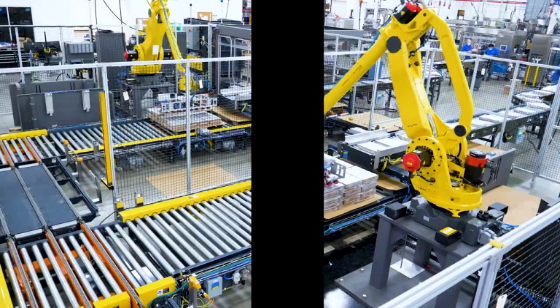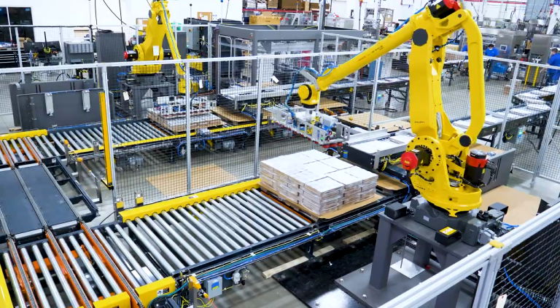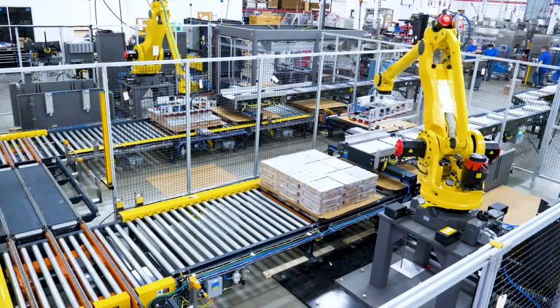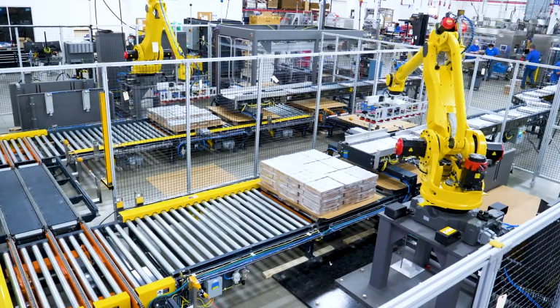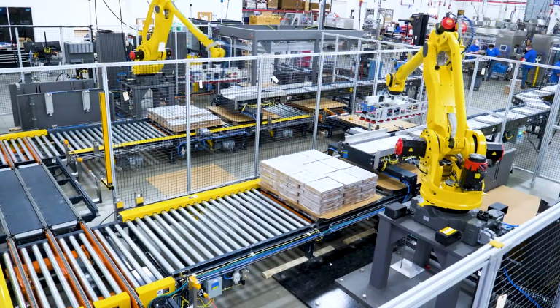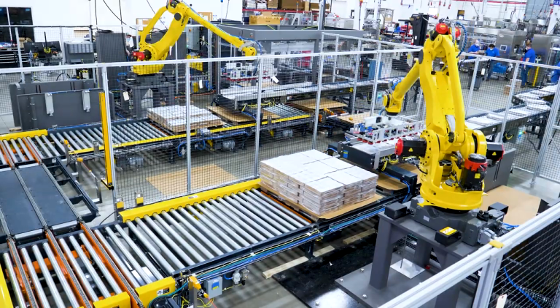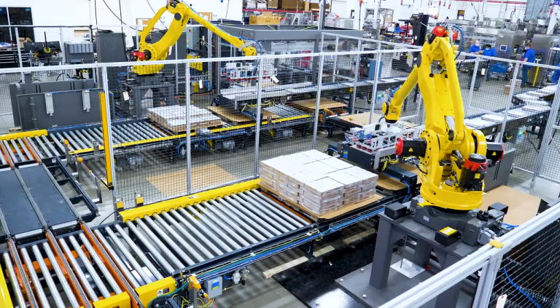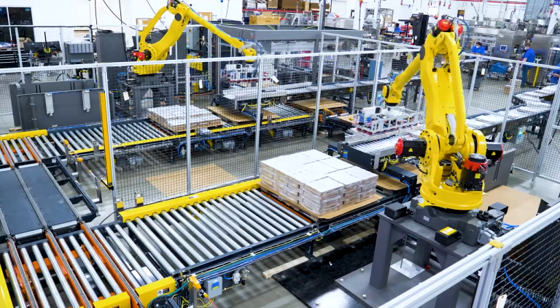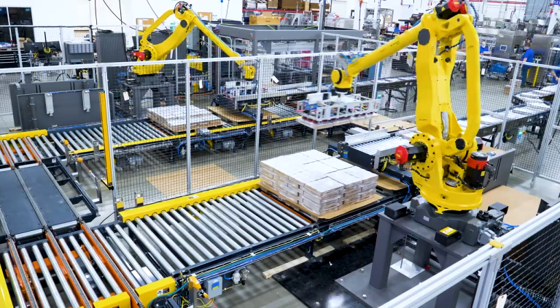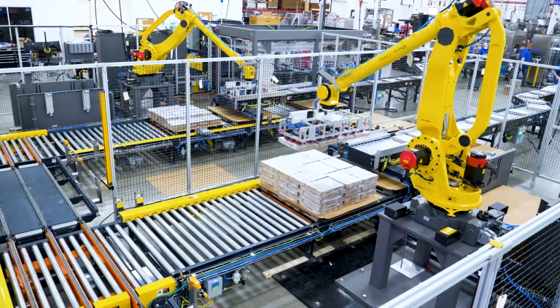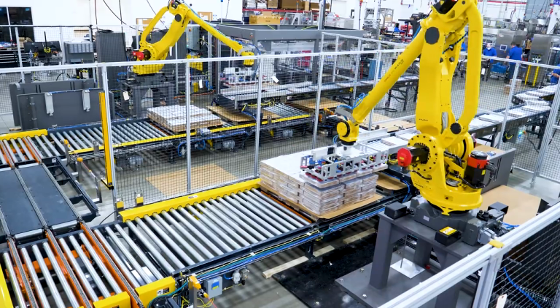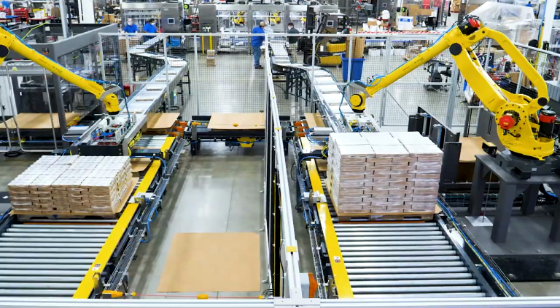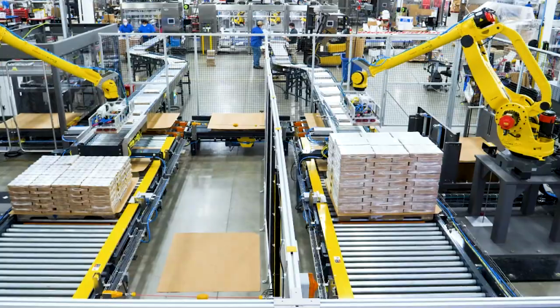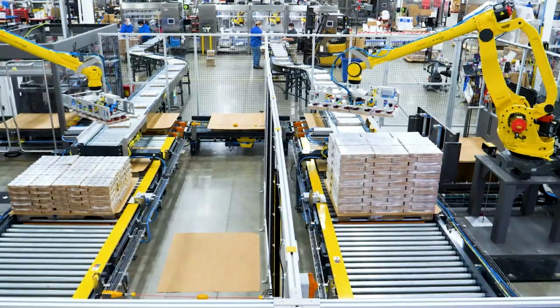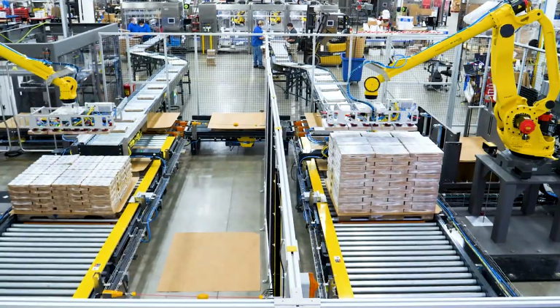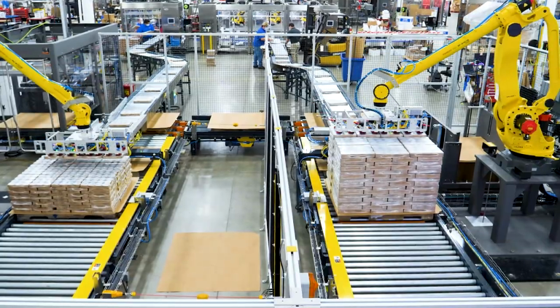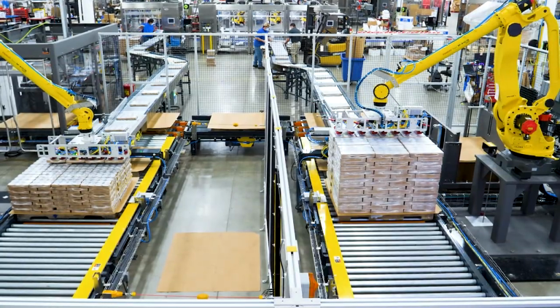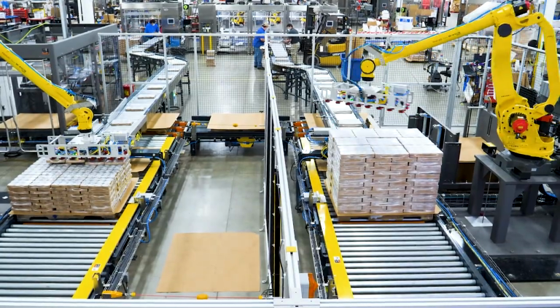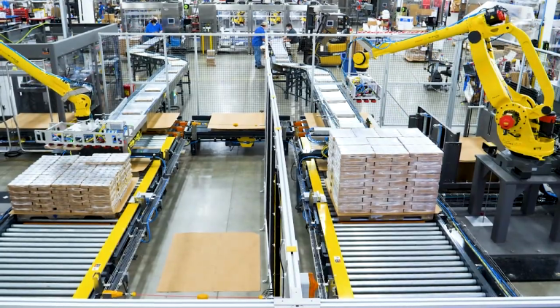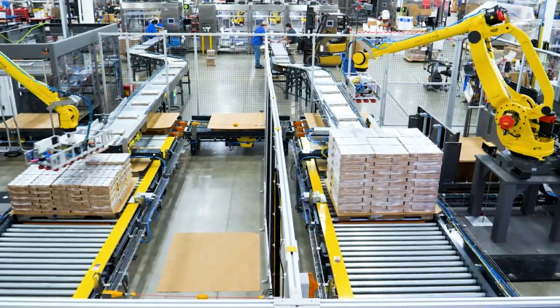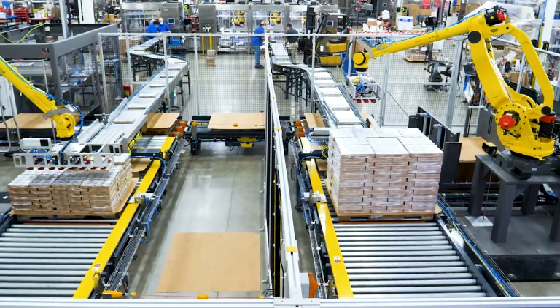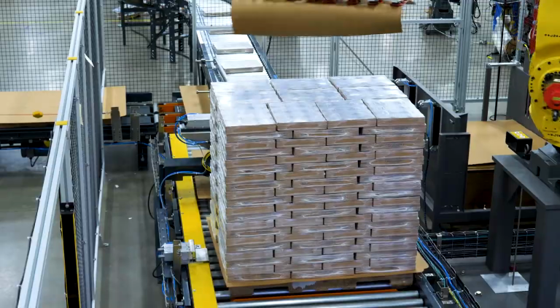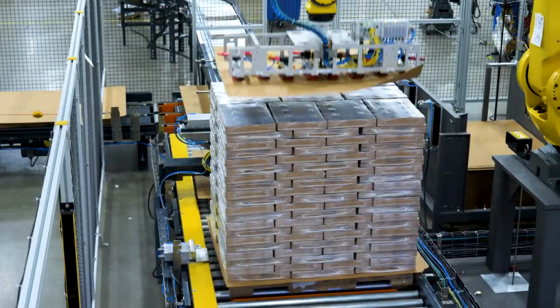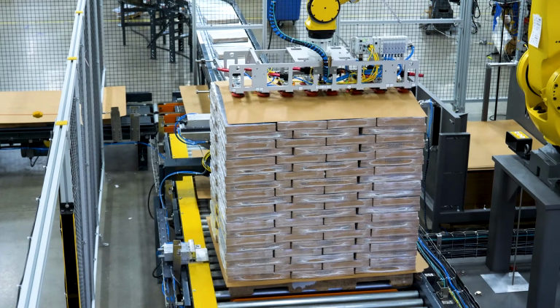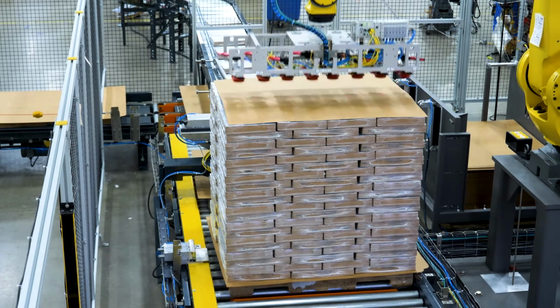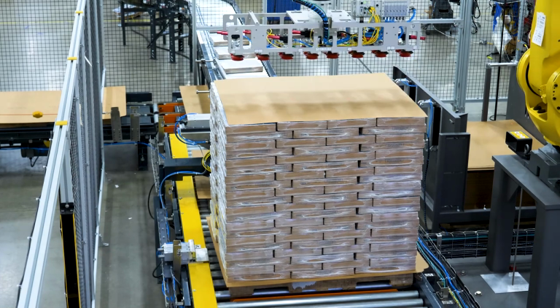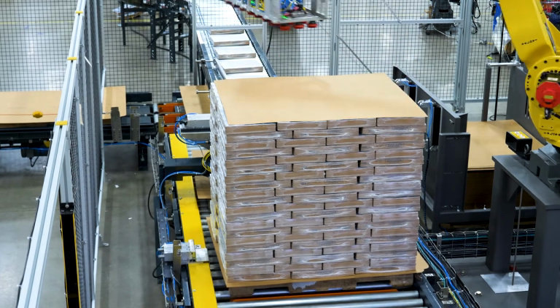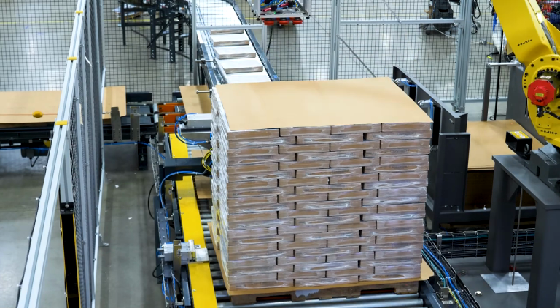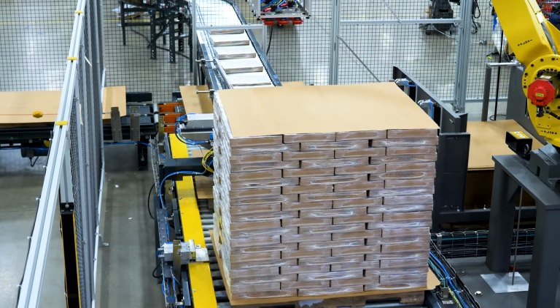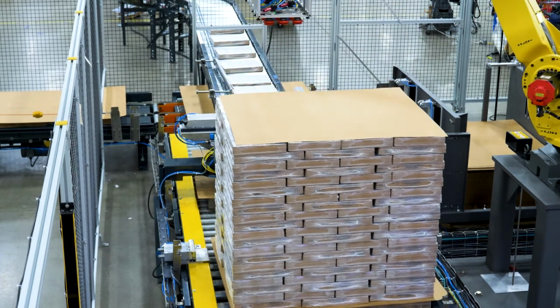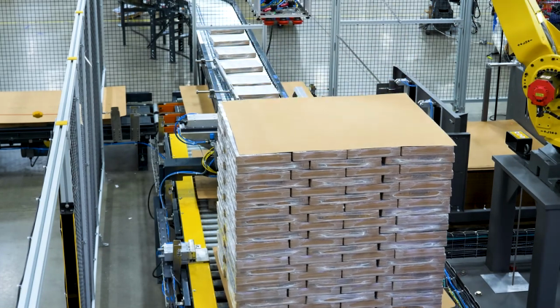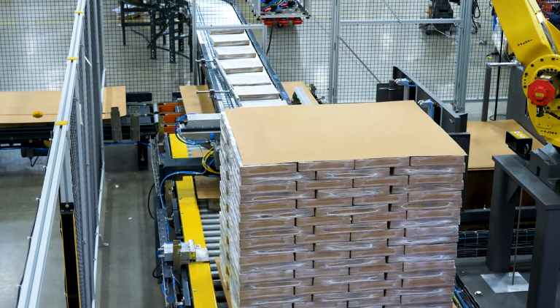Our turnkey palletizing systems offer a great way to tie your entire line together. Delcor can deliver a finished stretch wrap pallet retrievable by an automatic guided vehicle or manned forklift.